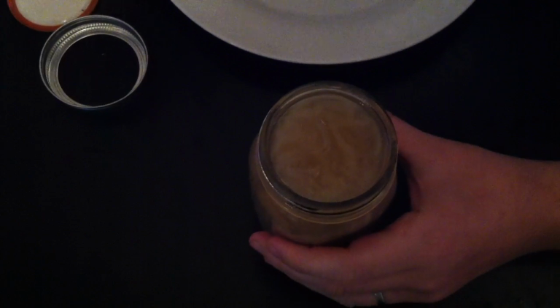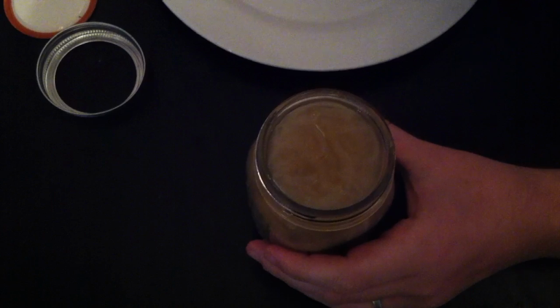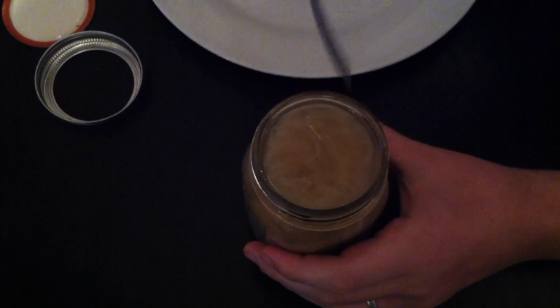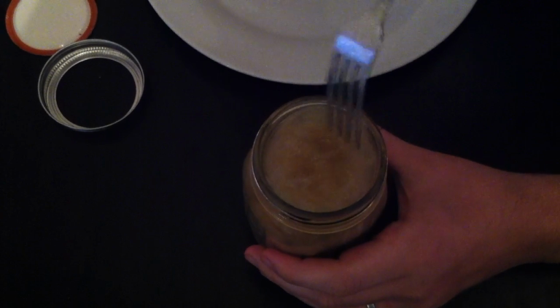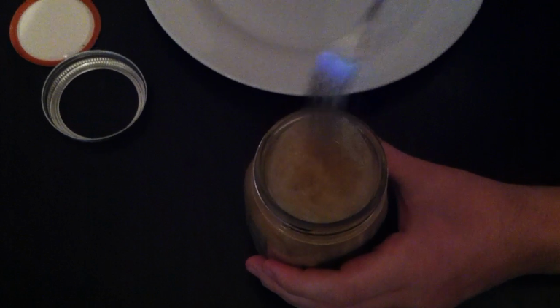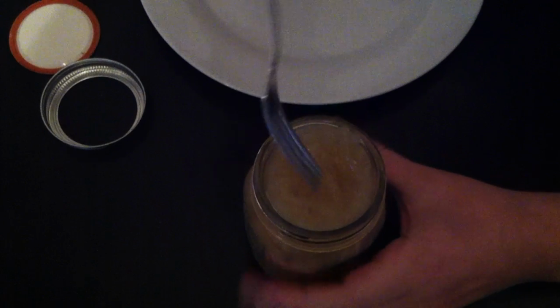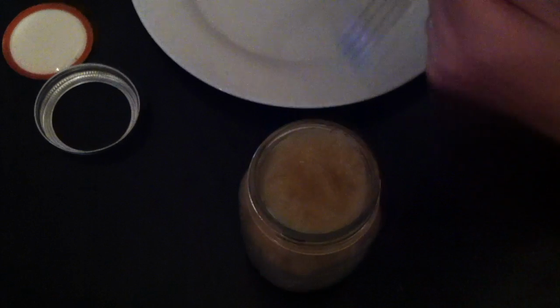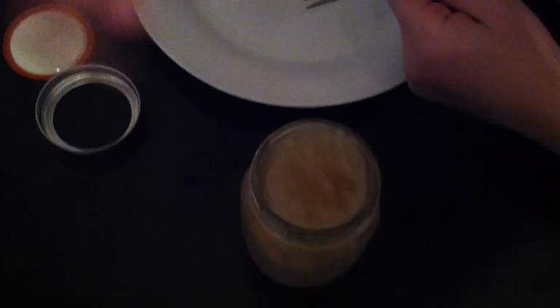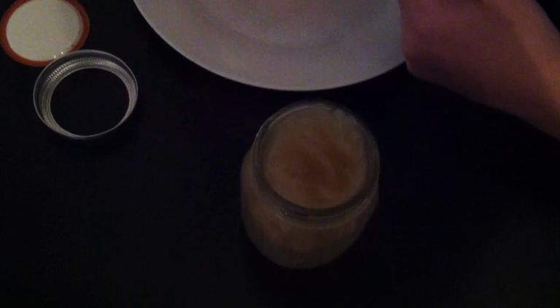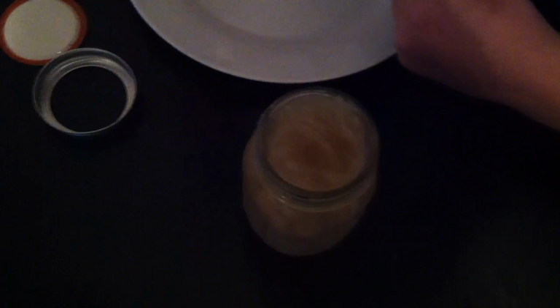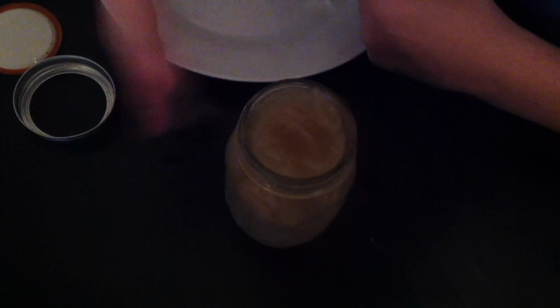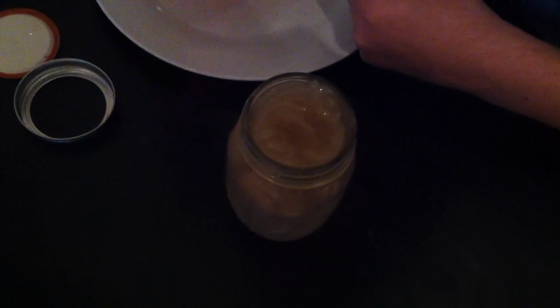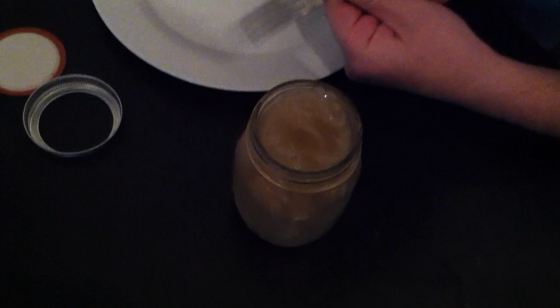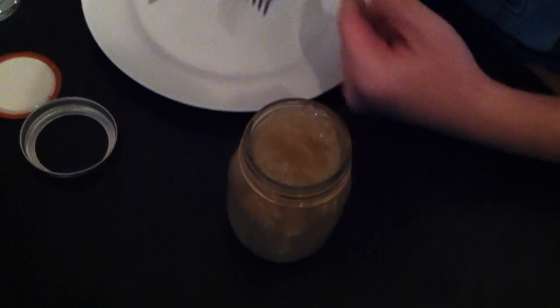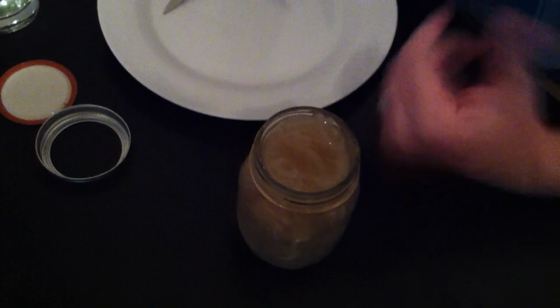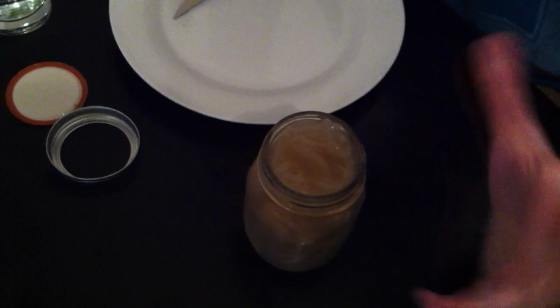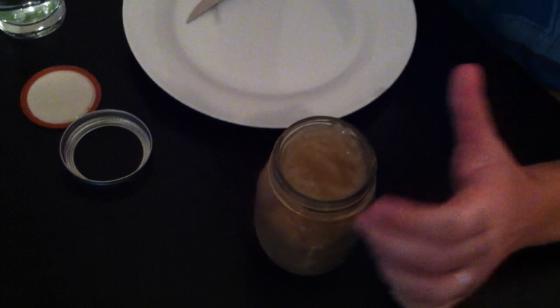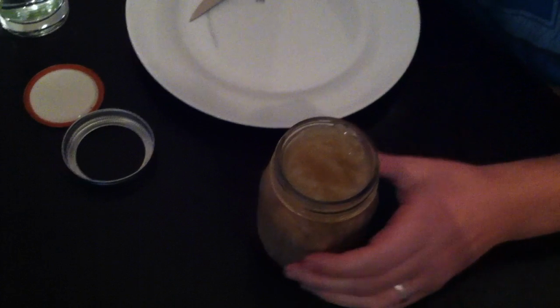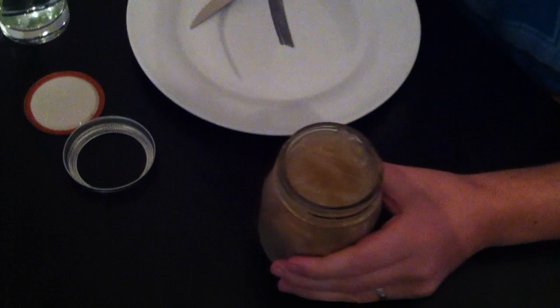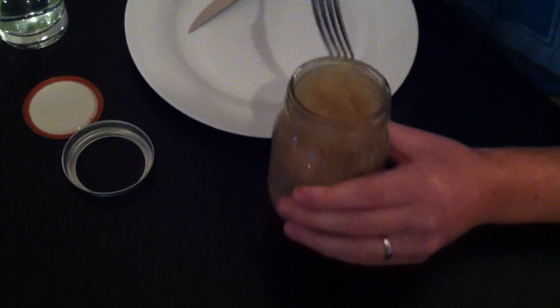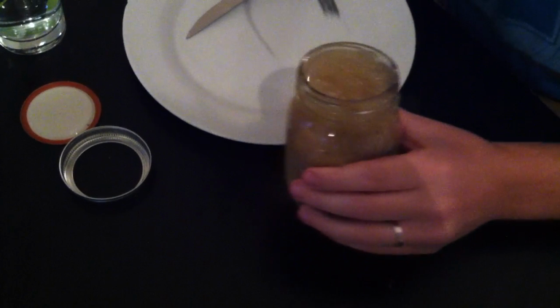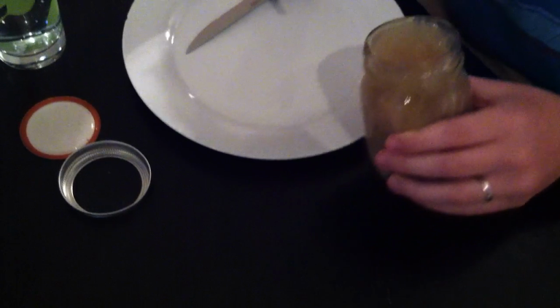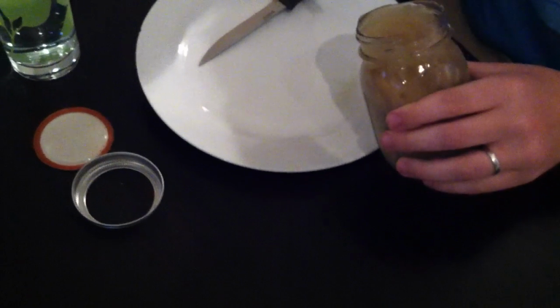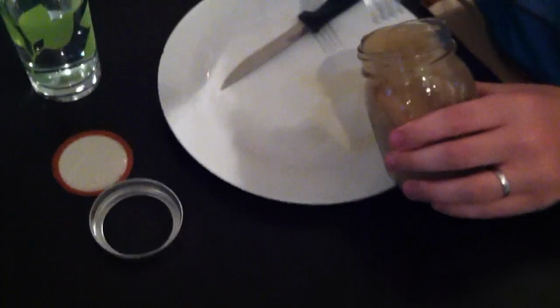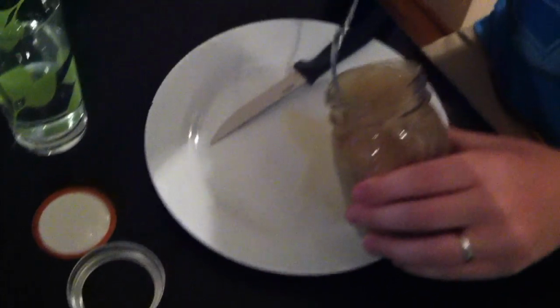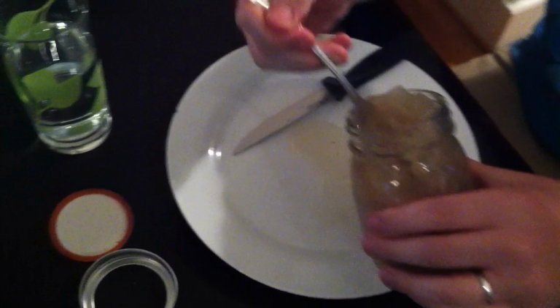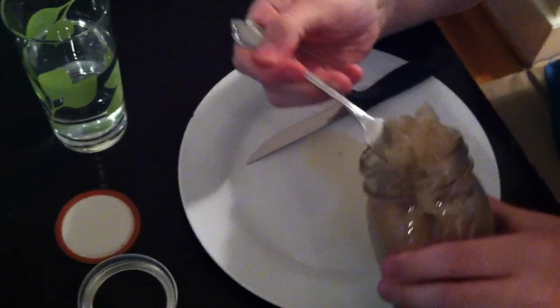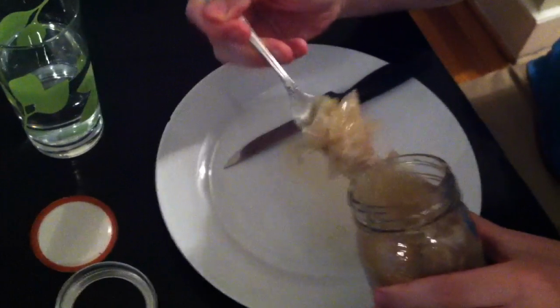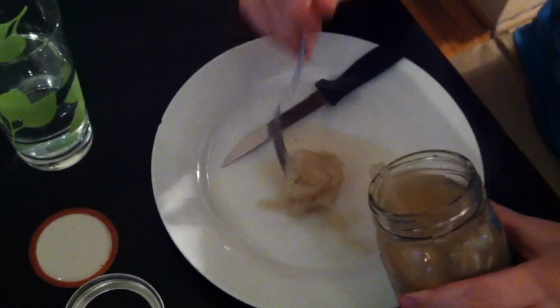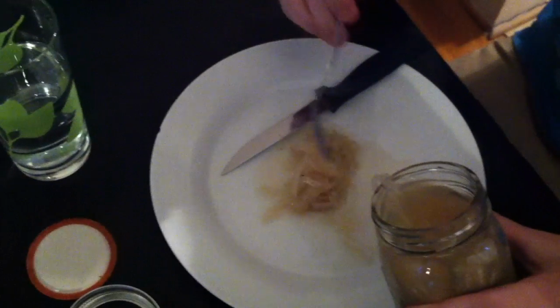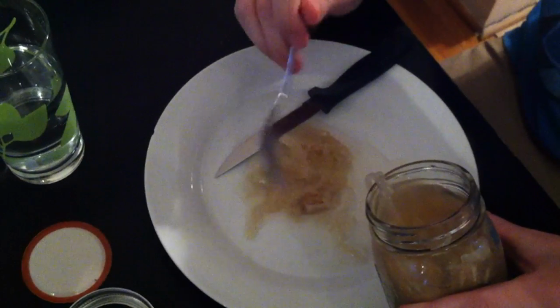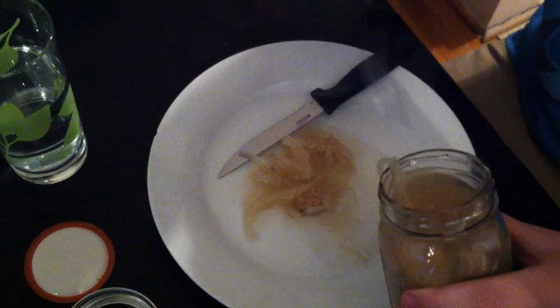Those are all the onions on top. Let's see how it smells. It smells kind of sweet actually, like a sweet vinegar kind of thing. That's all onion.